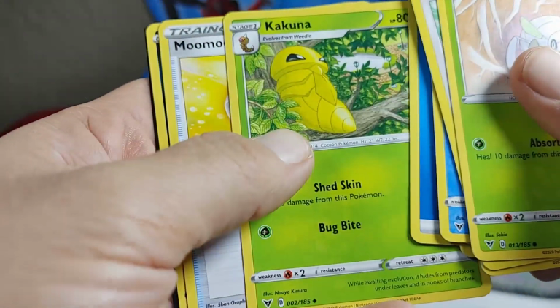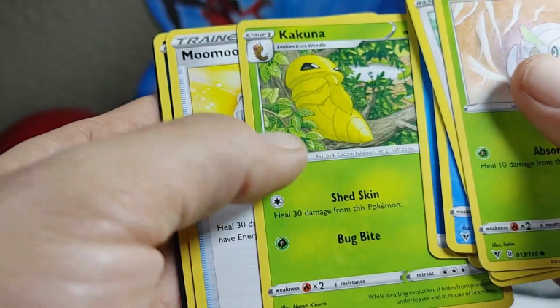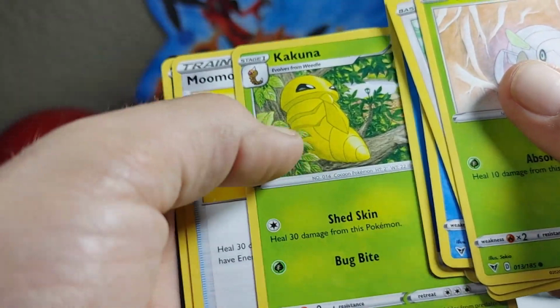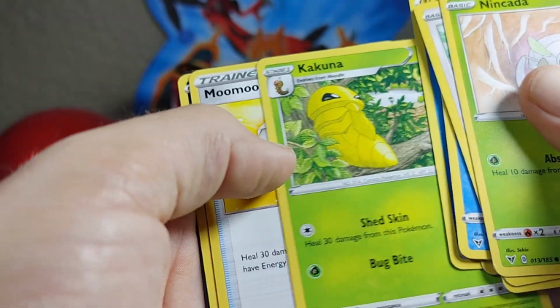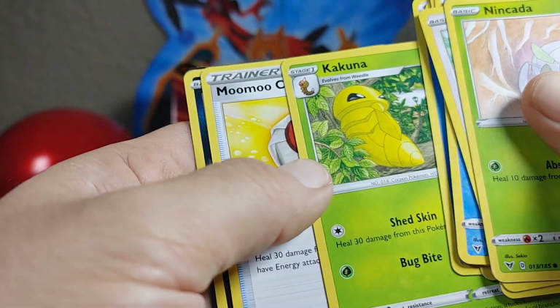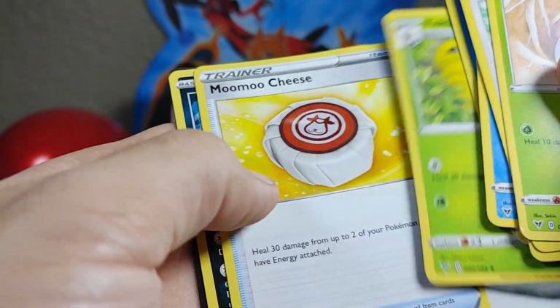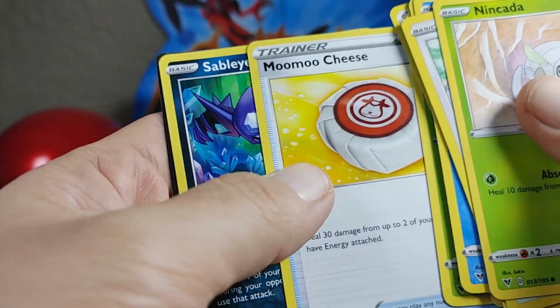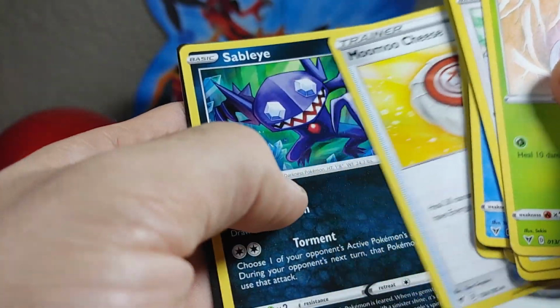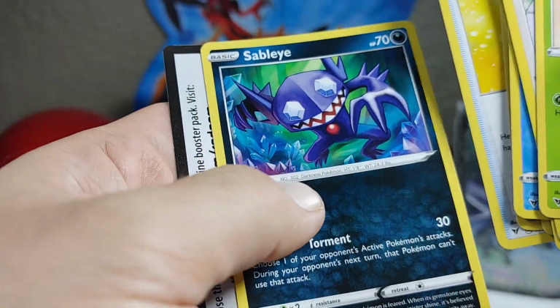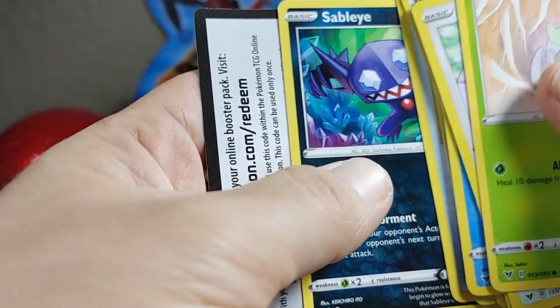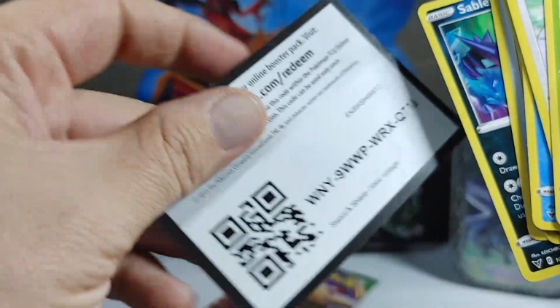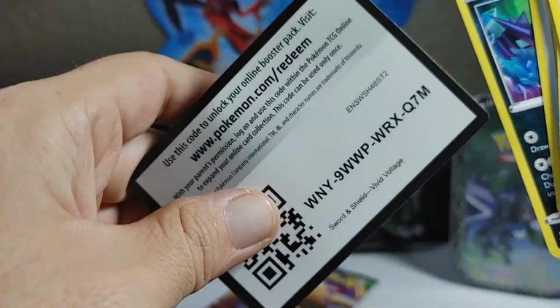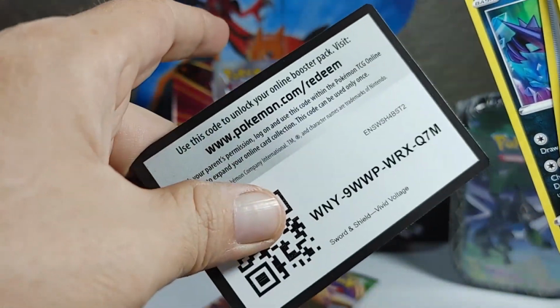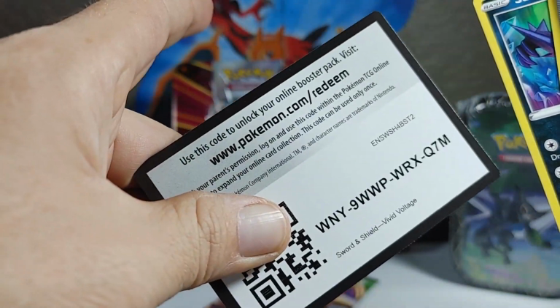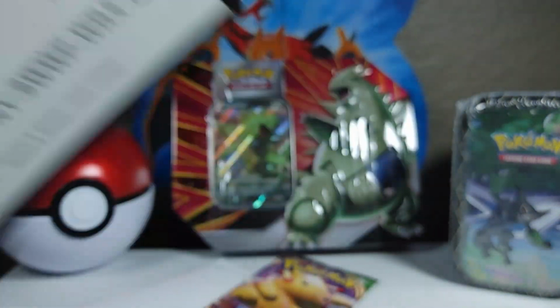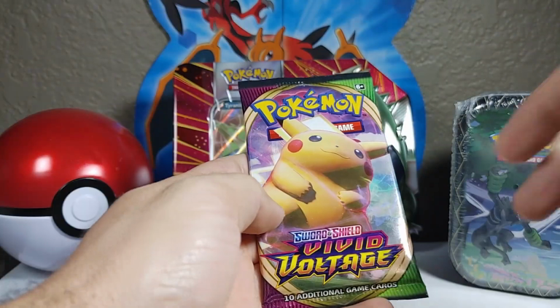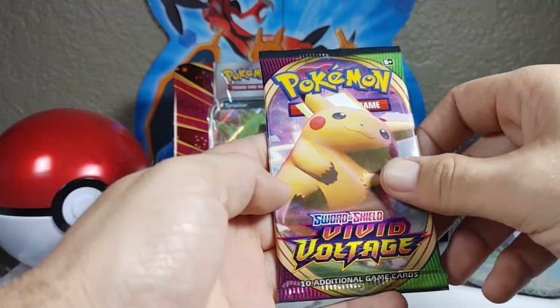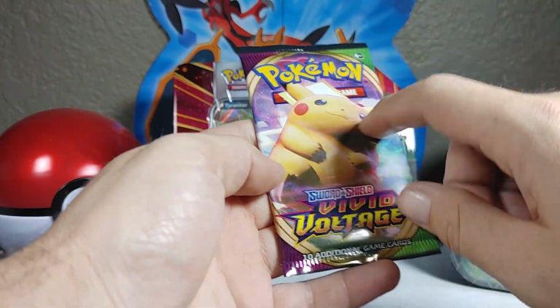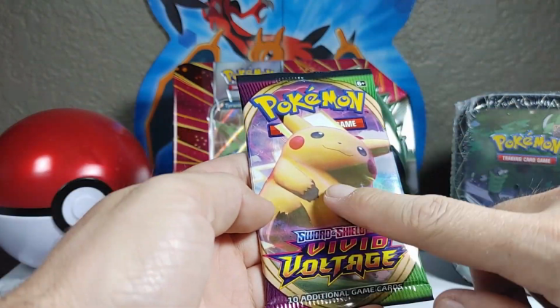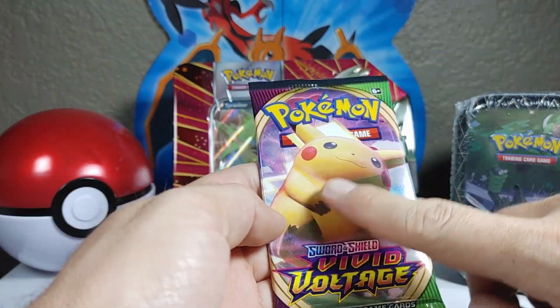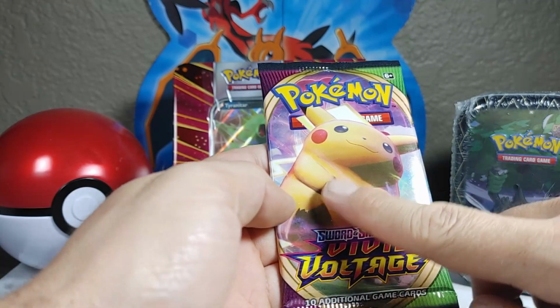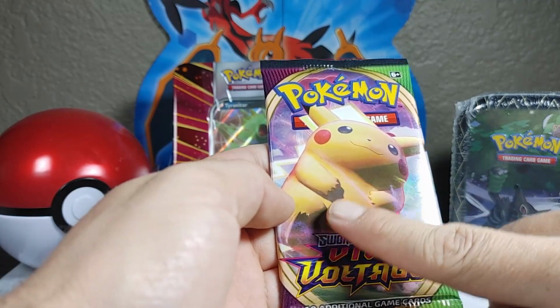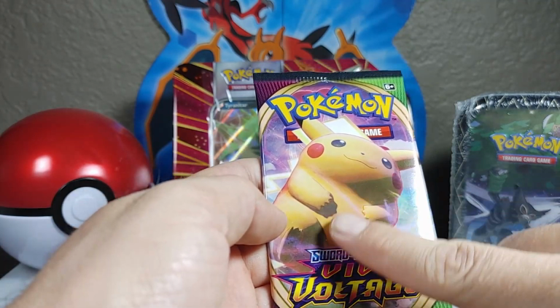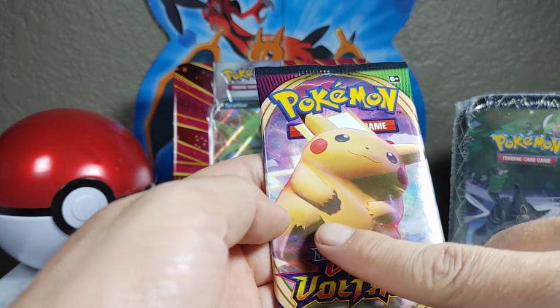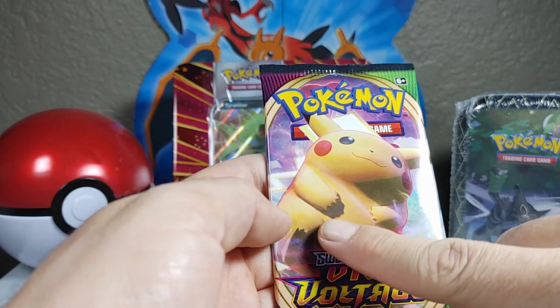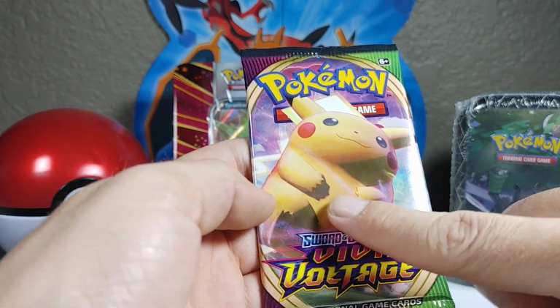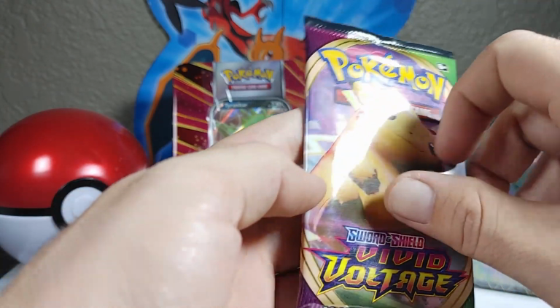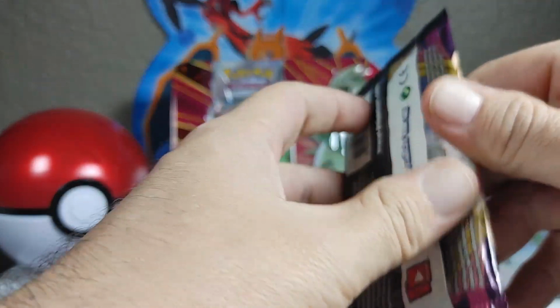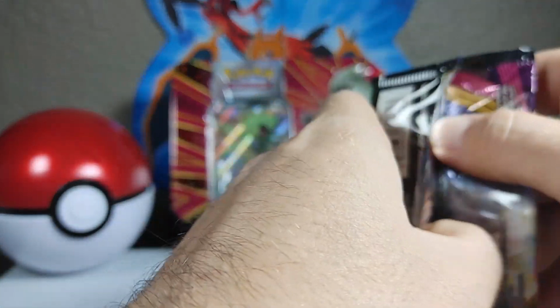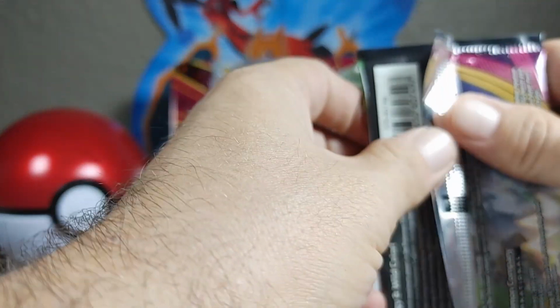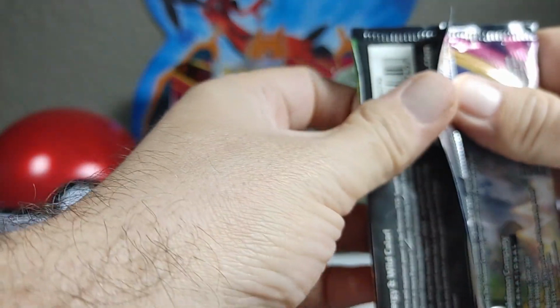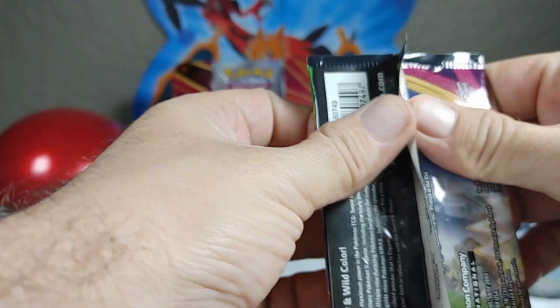And the Kakuna, chilling in a tree with his tie. Moo Moo, Sableye, and there's the code card. And I guess we'll just give Pikachu a belly rub because he deserves it — and we got giant rainbow Pikachu VMAX pulled.